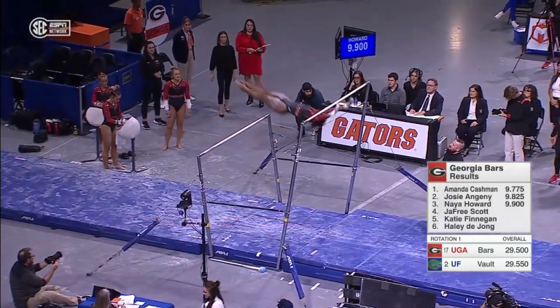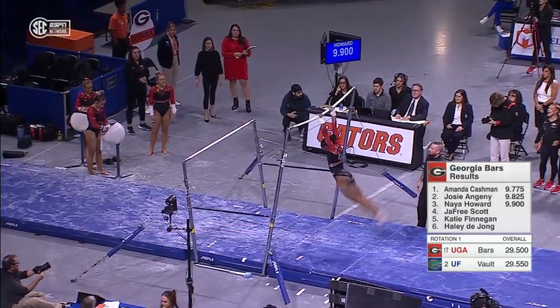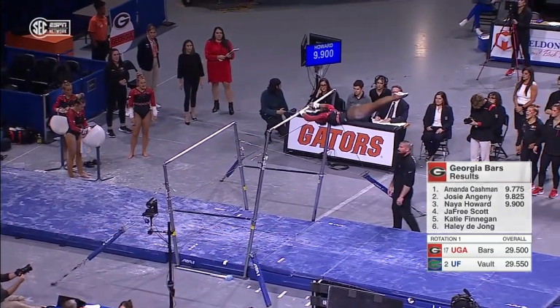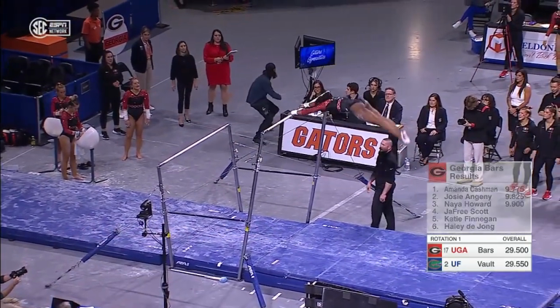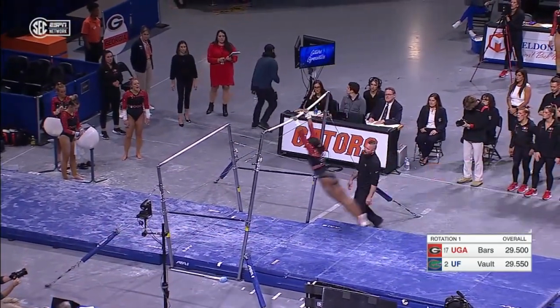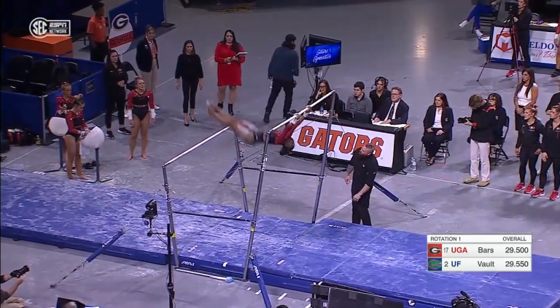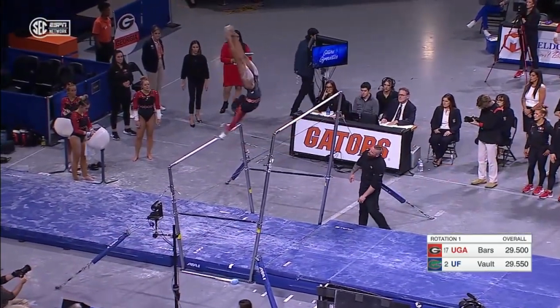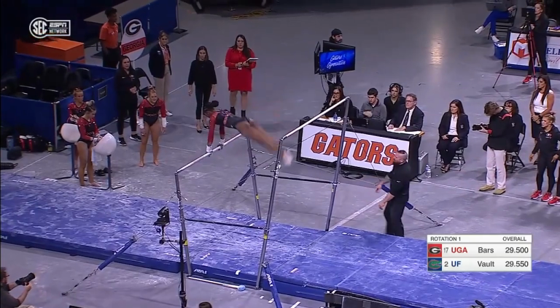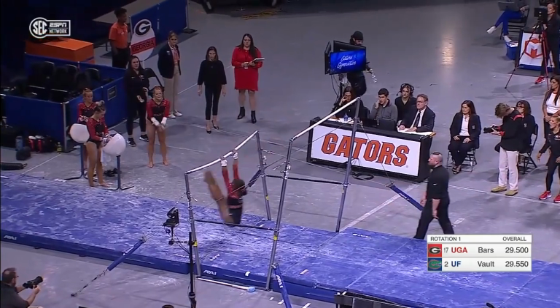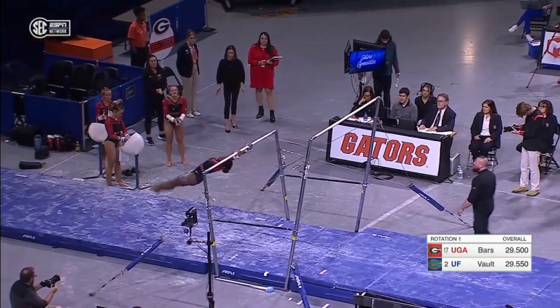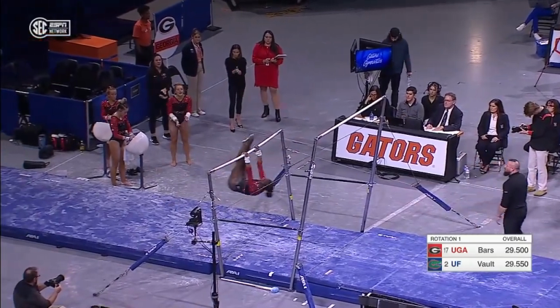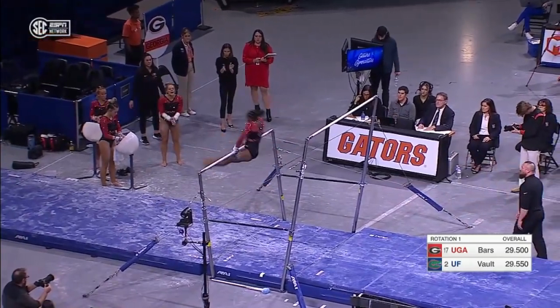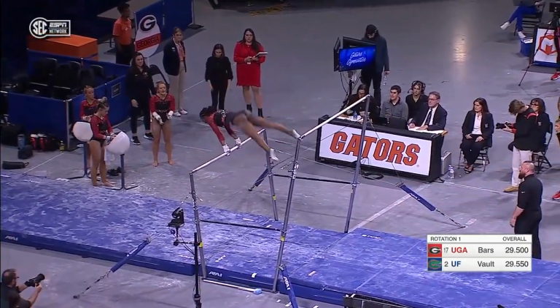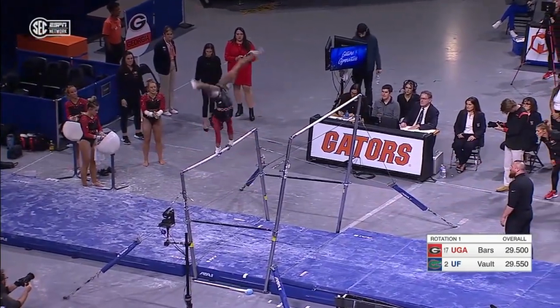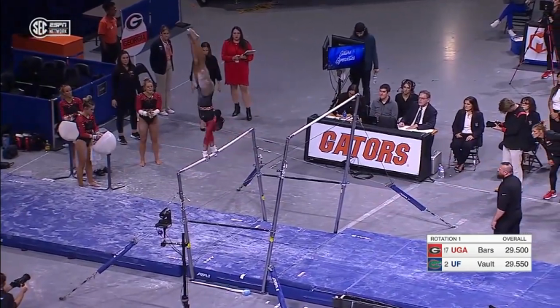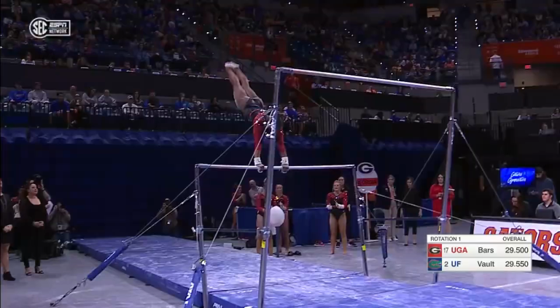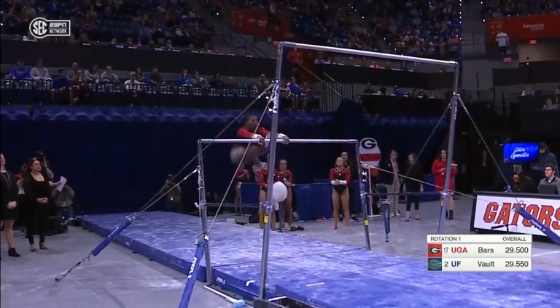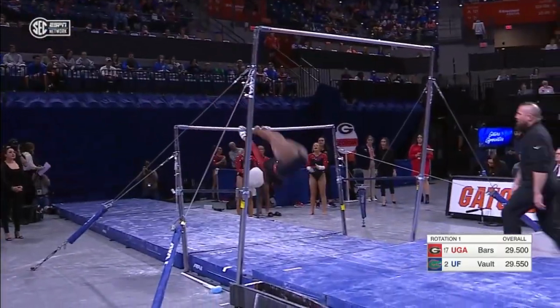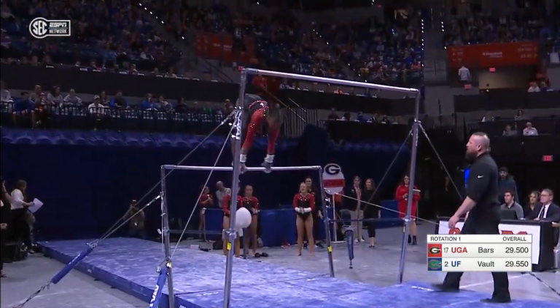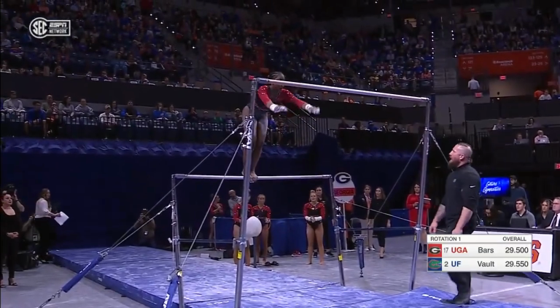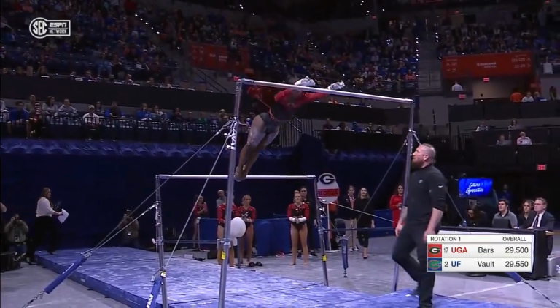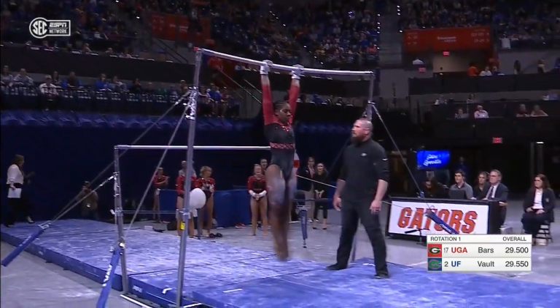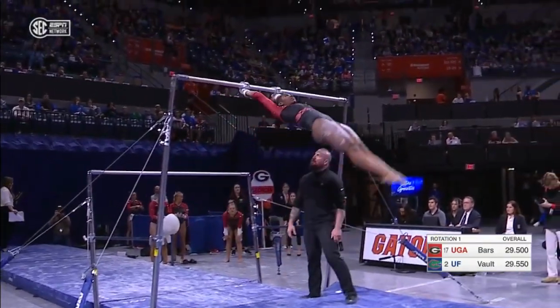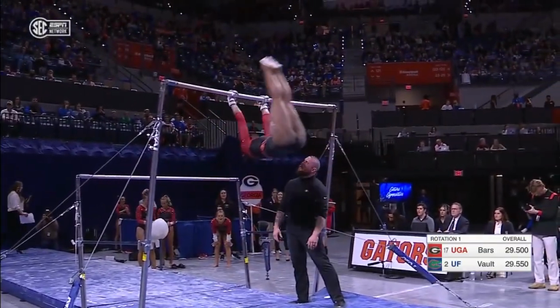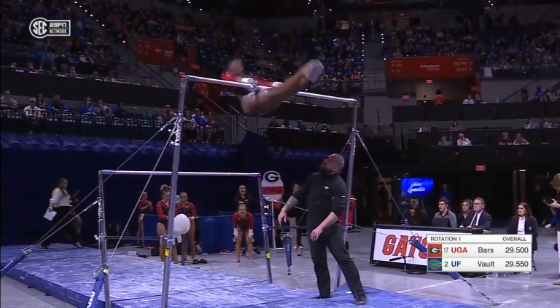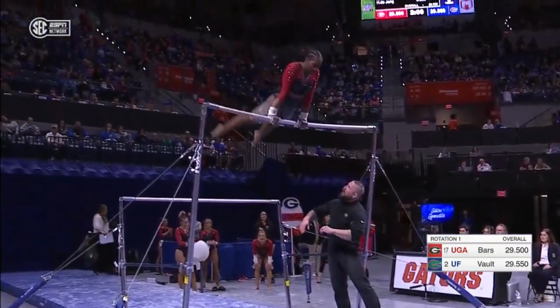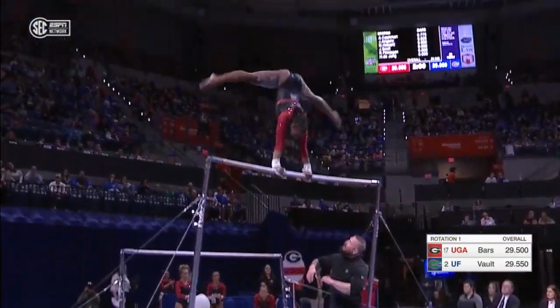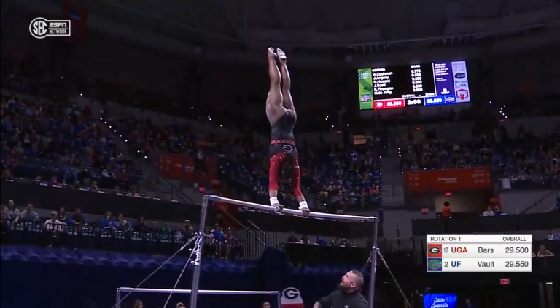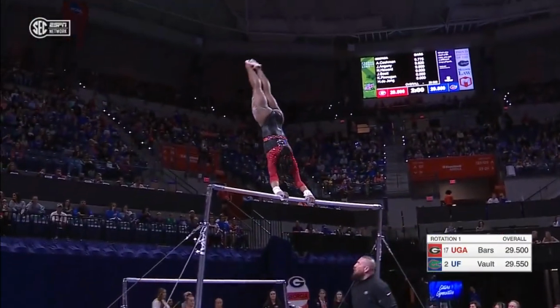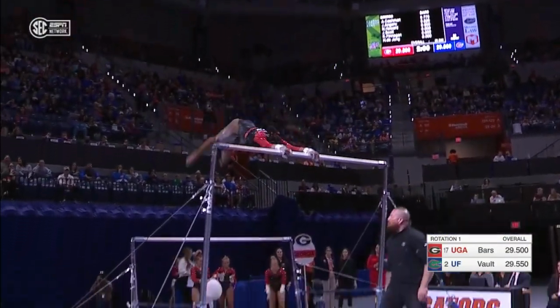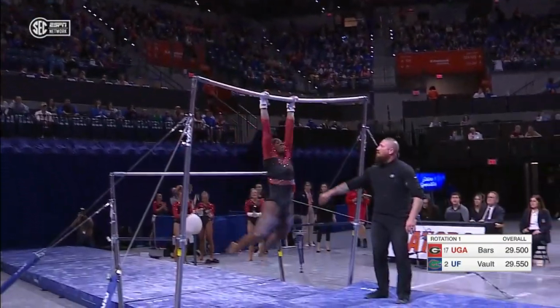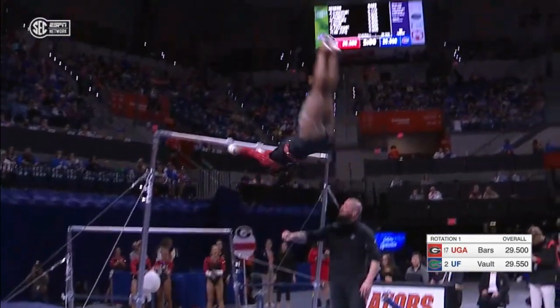We've seen a single bar release. Now we're seeing these two transition moves — flight elements back to back, transitioning from bar to bar. That's another way you can earn those bonus points that are necessary for a 10.0.